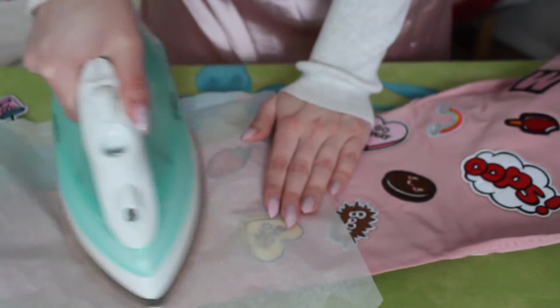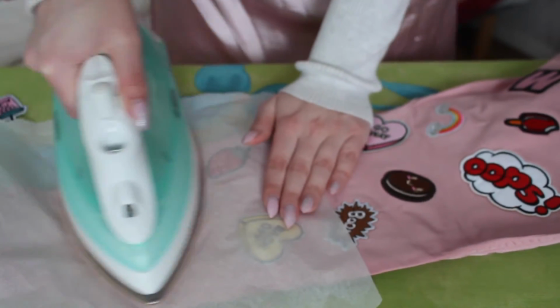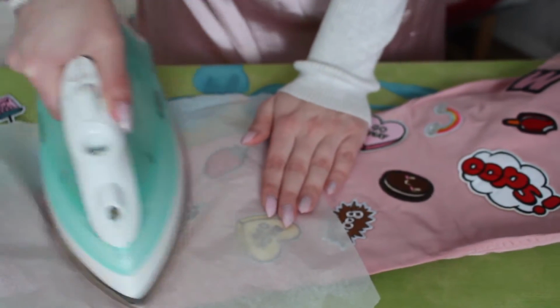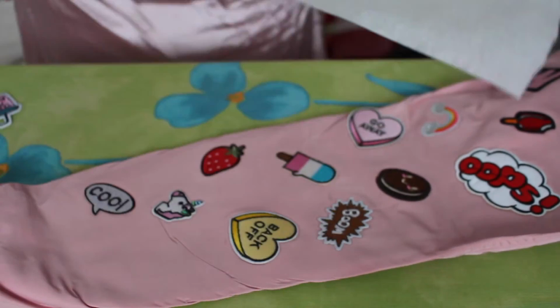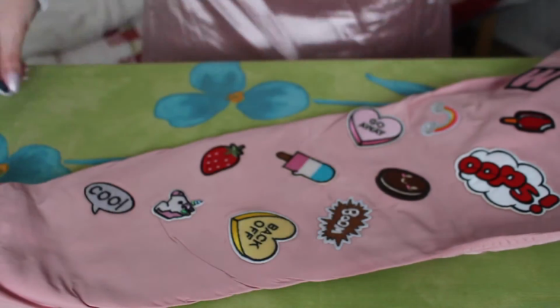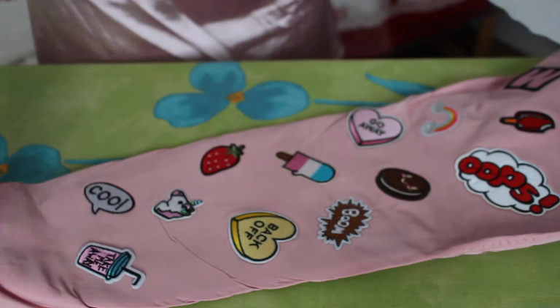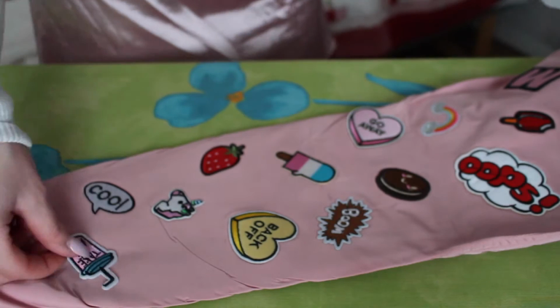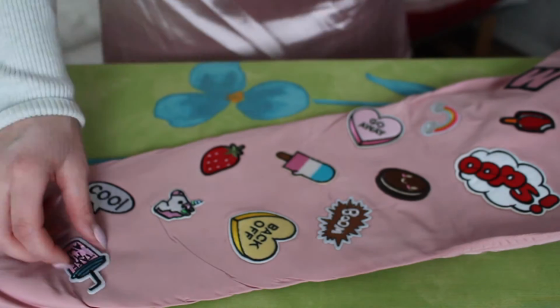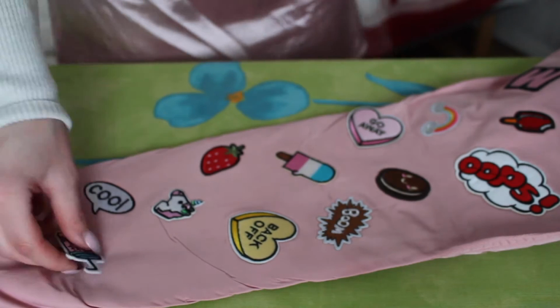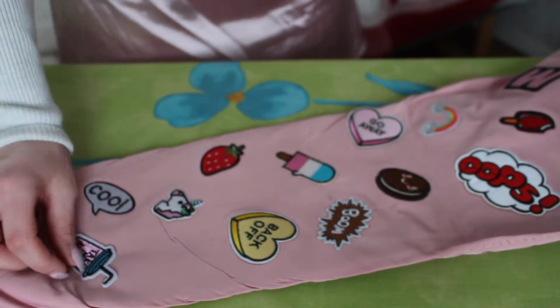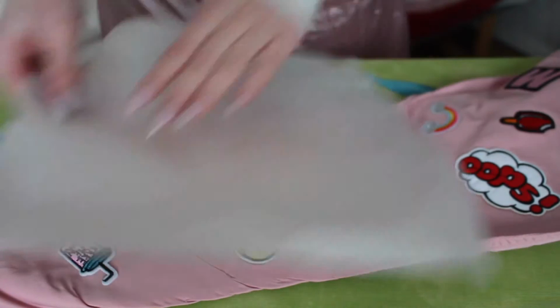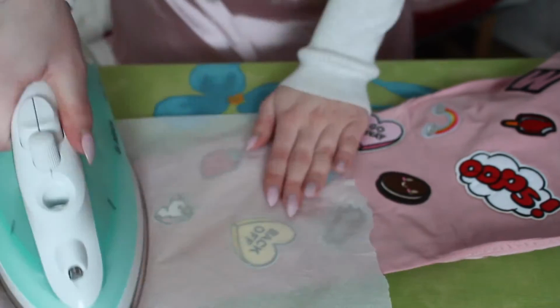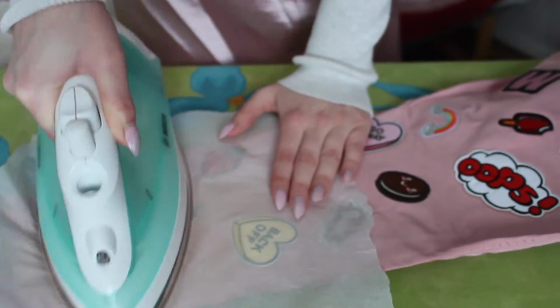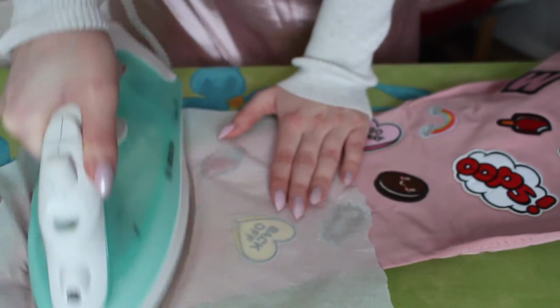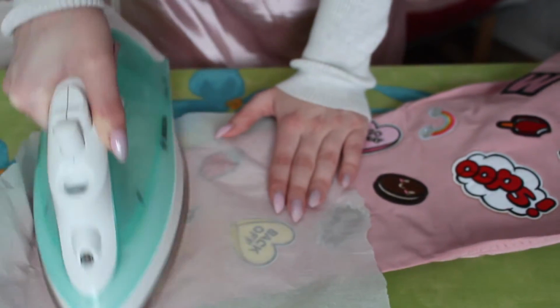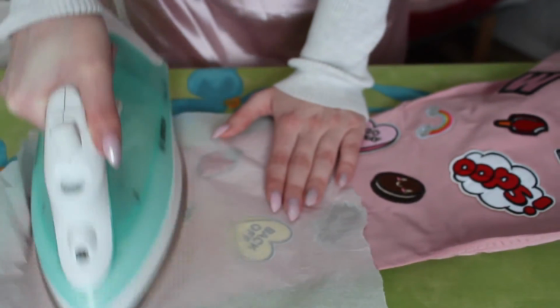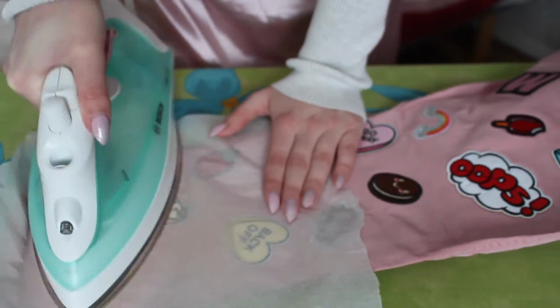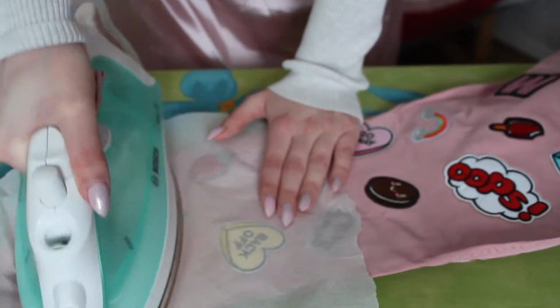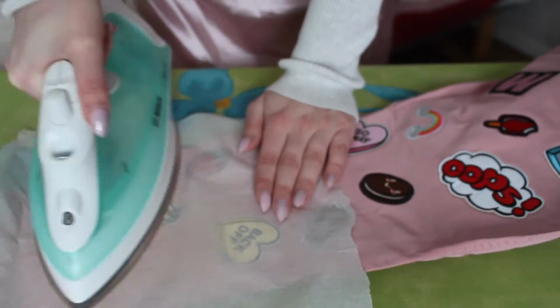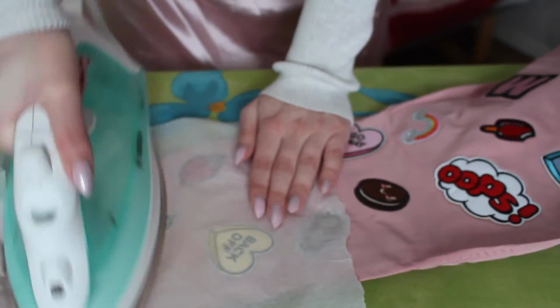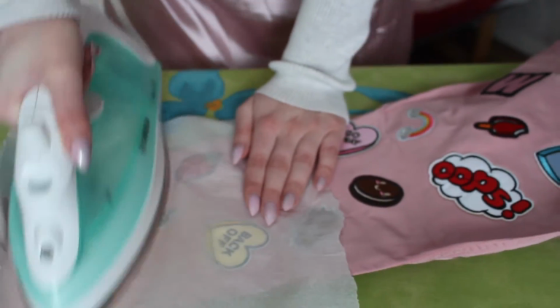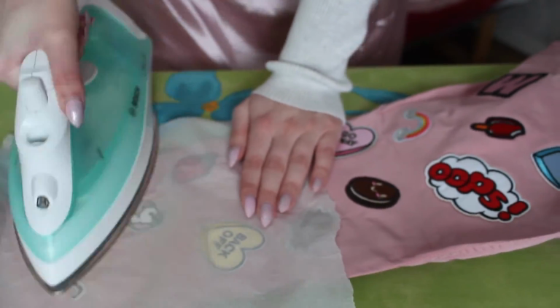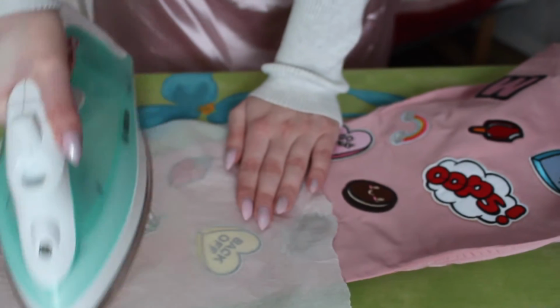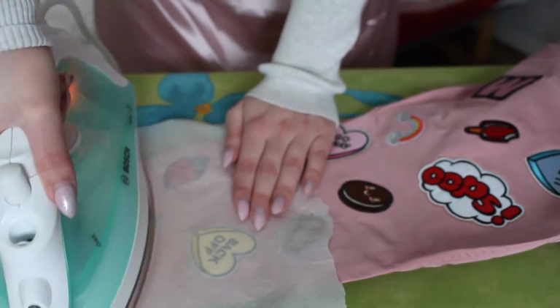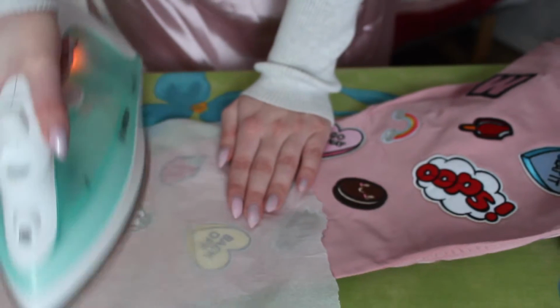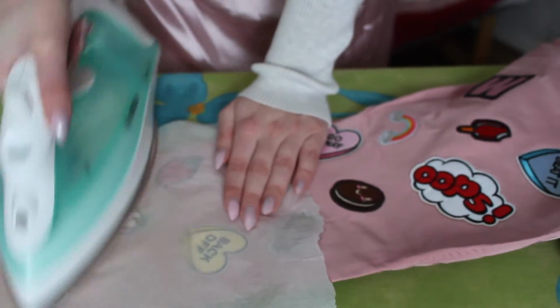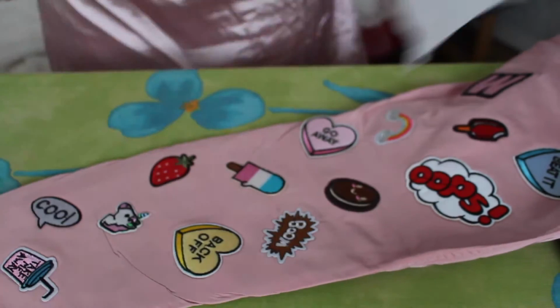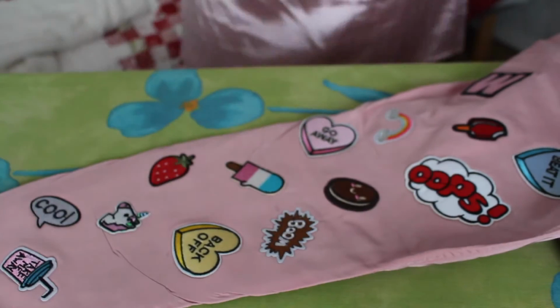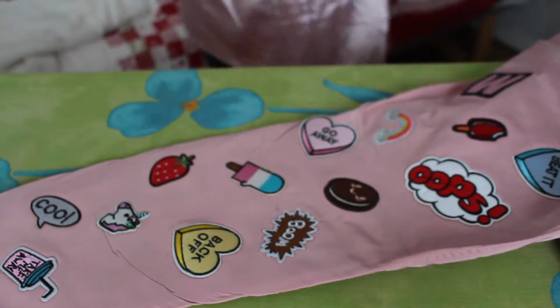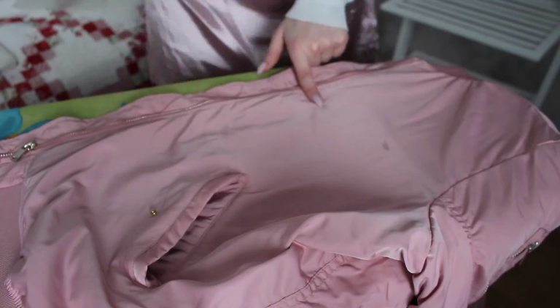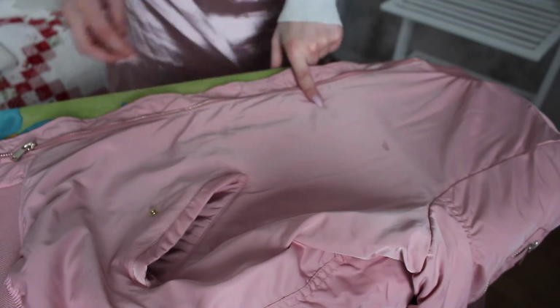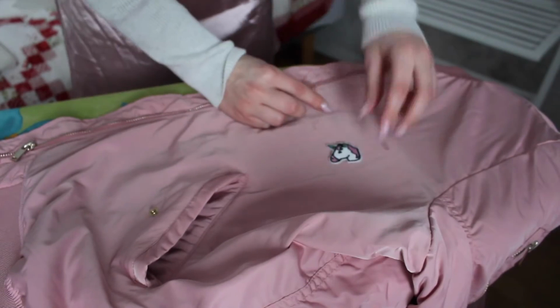When you're done, let your jacket cool off for at least 5 minutes before you try it on. This is so you won't pull on the hot patches and cause the edges to loosen.